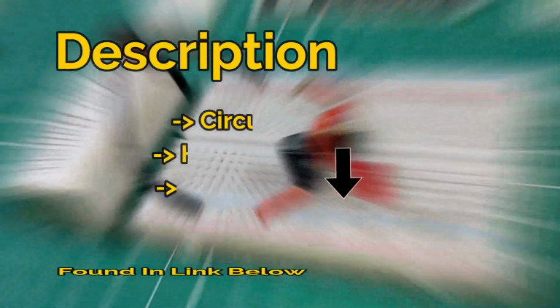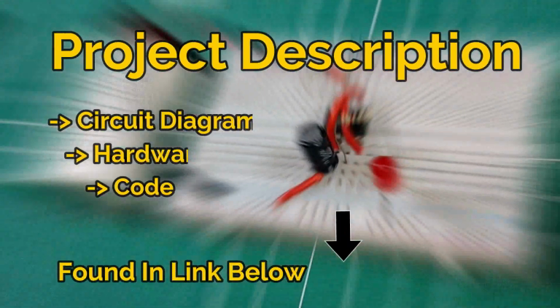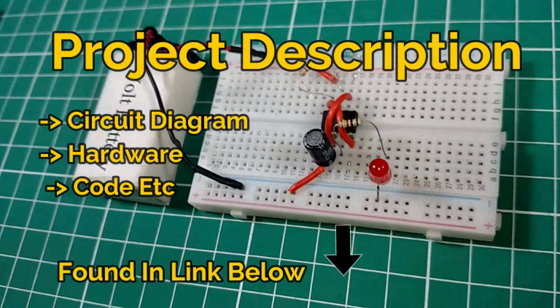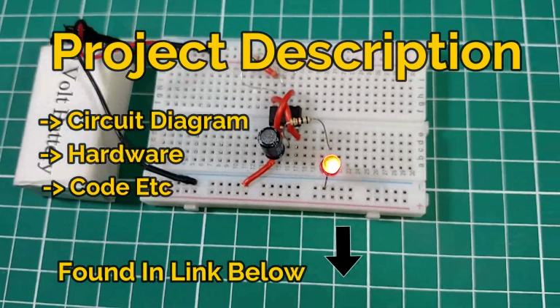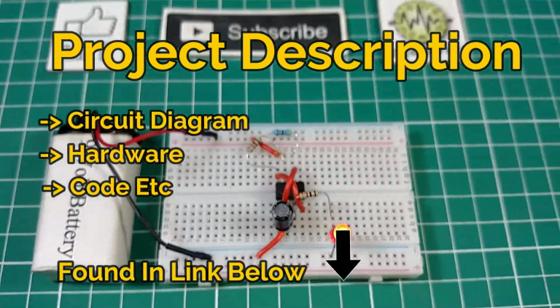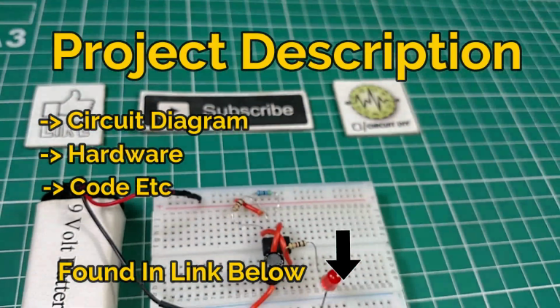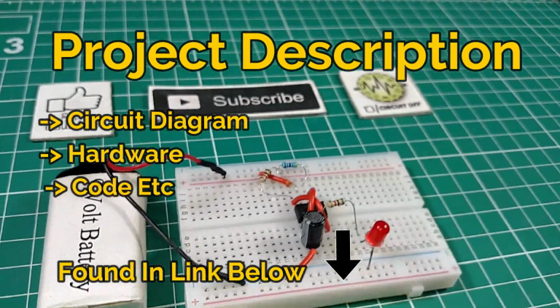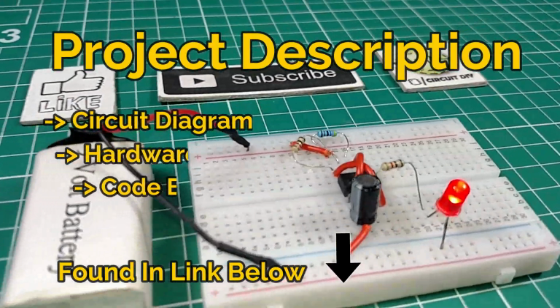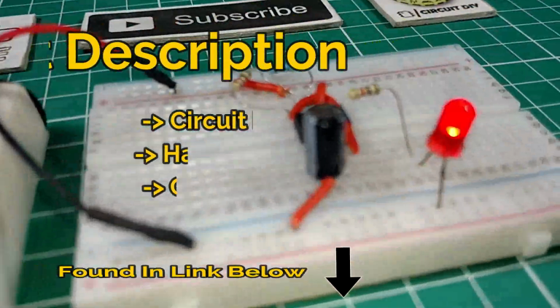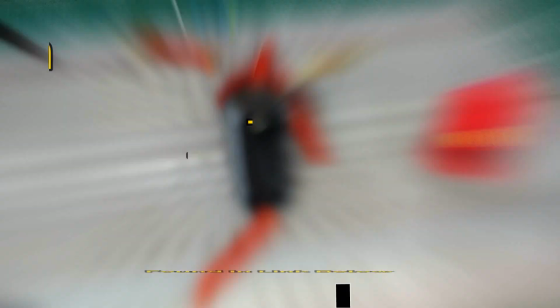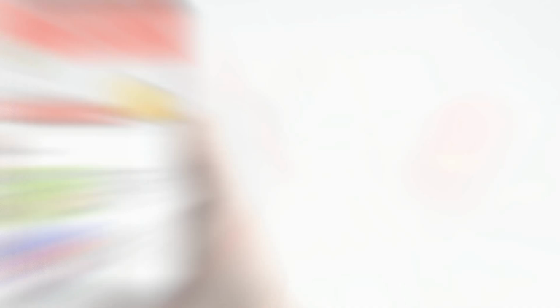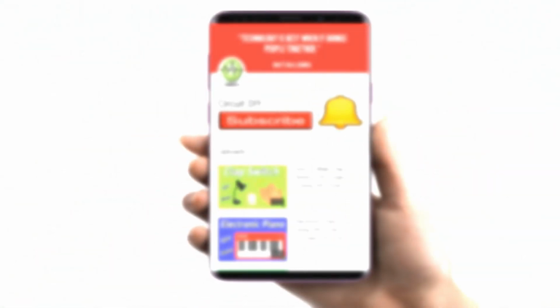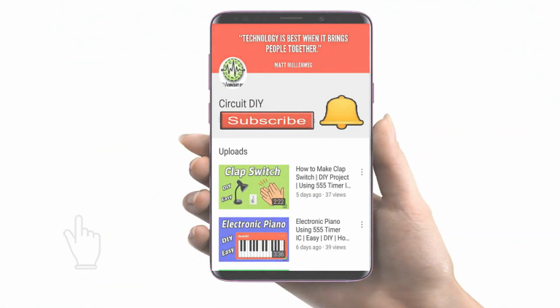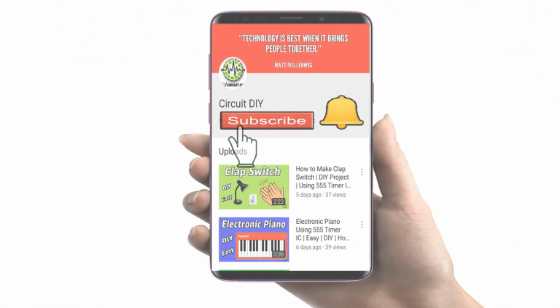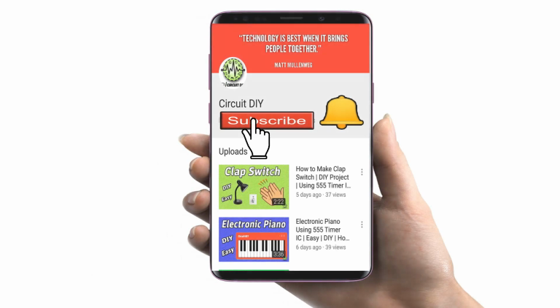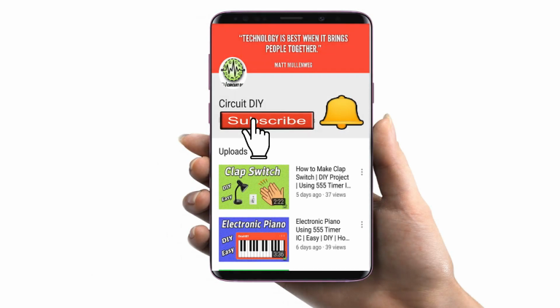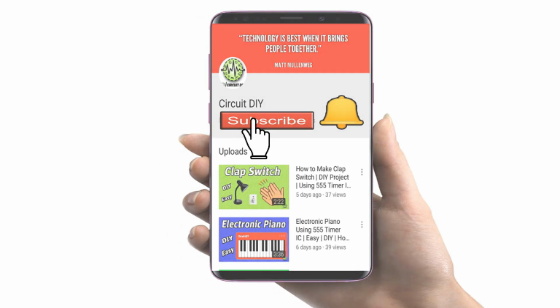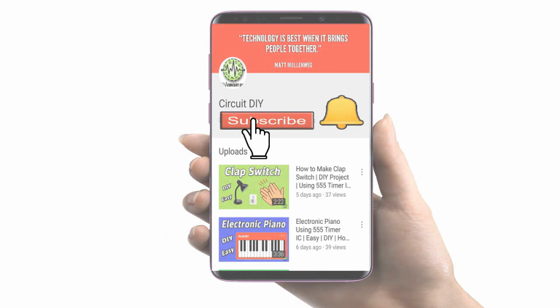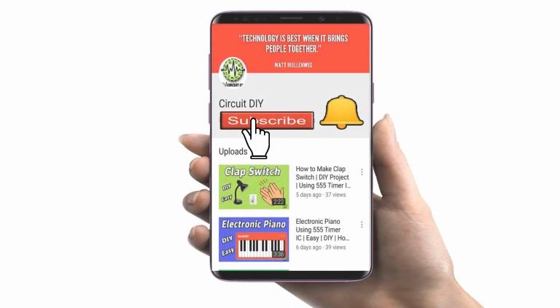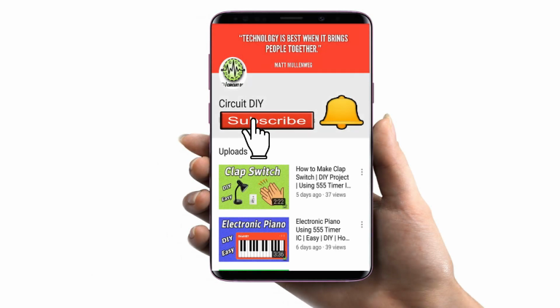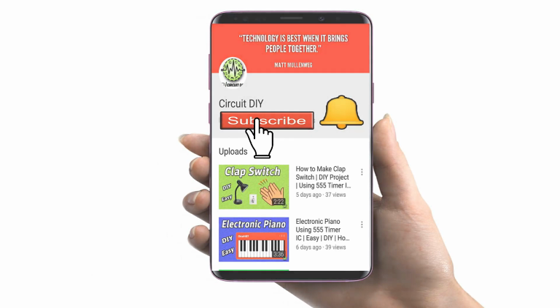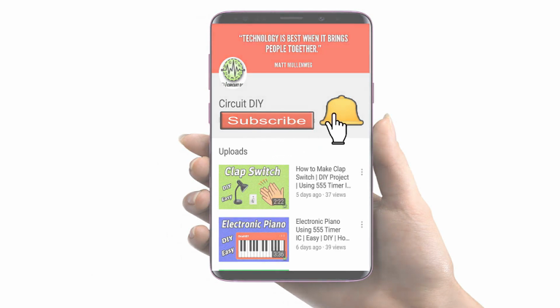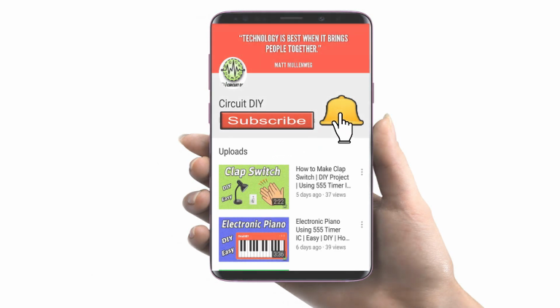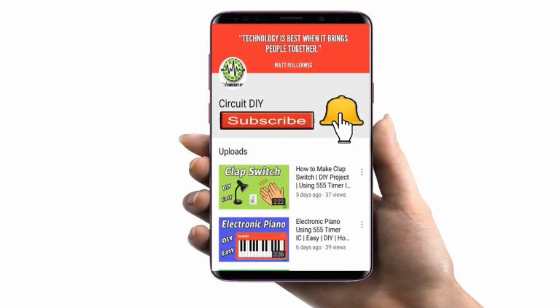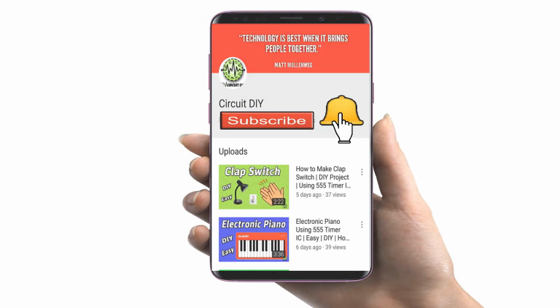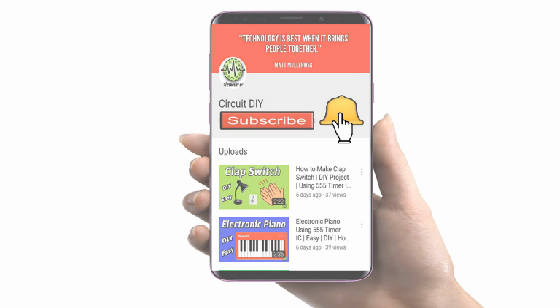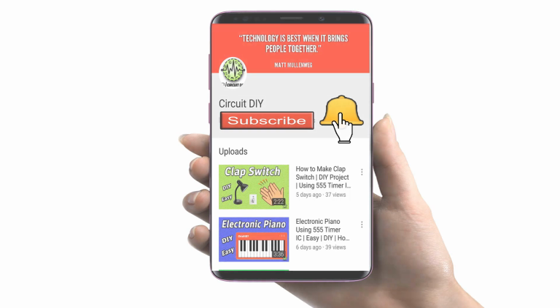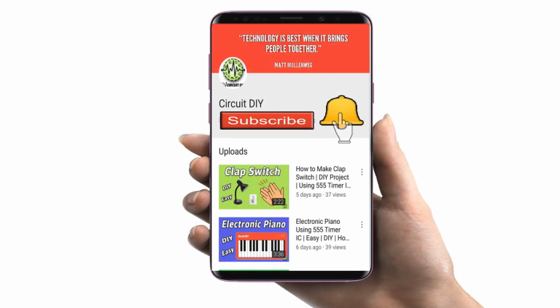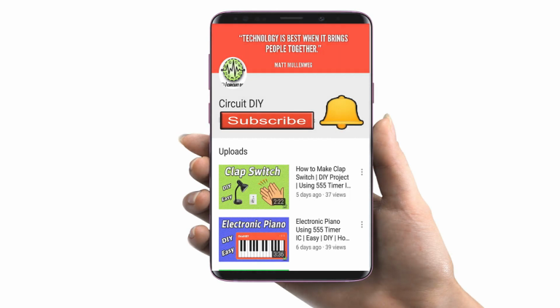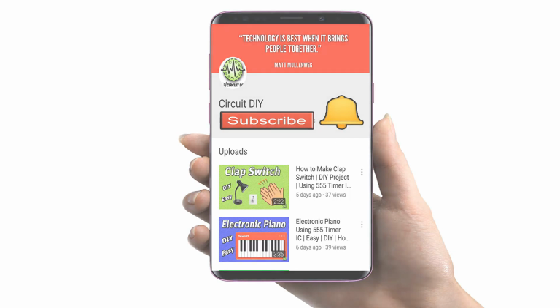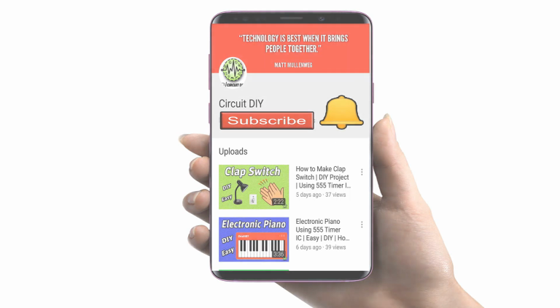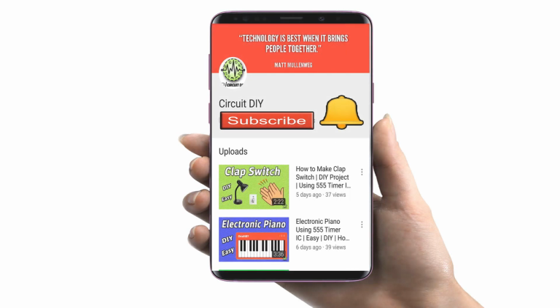For project description please check out the link below. For more interesting projects please subscribe to our channel and don't forget to click on the bell icon for our recent post notifications. Let's get started.